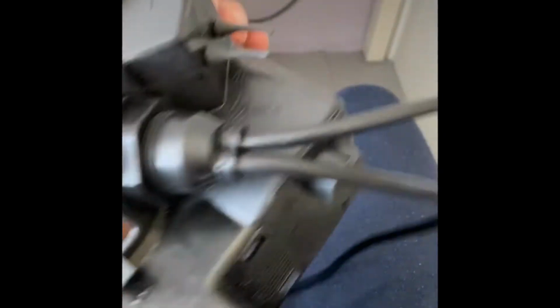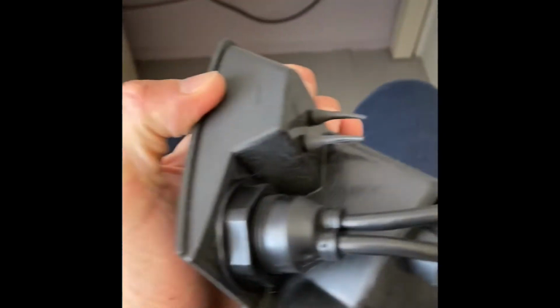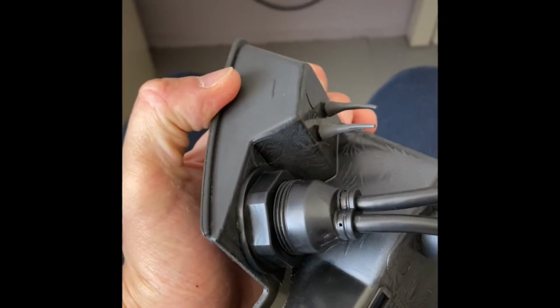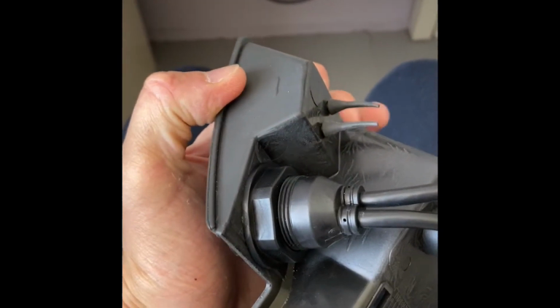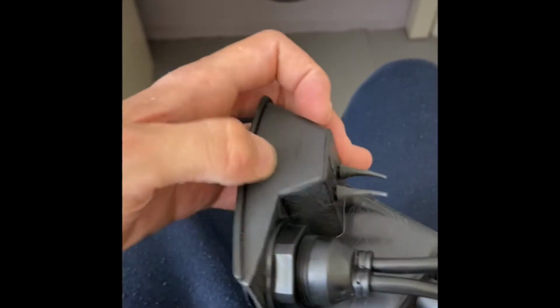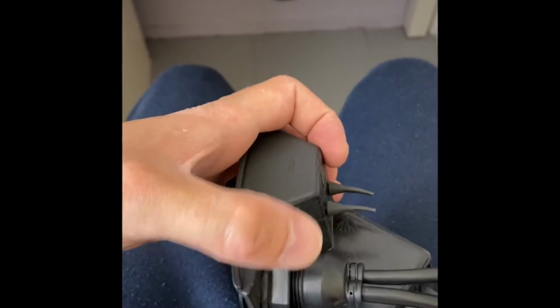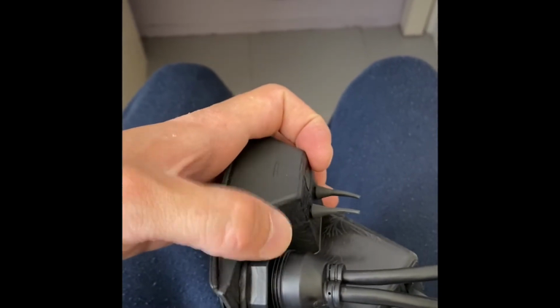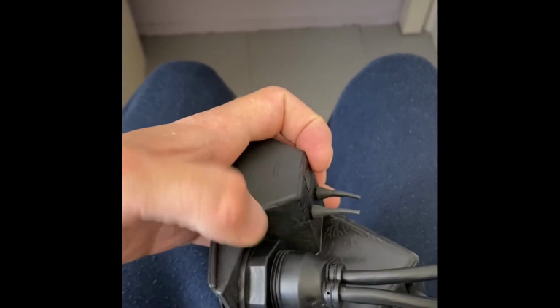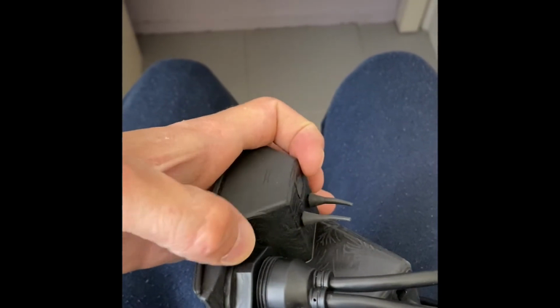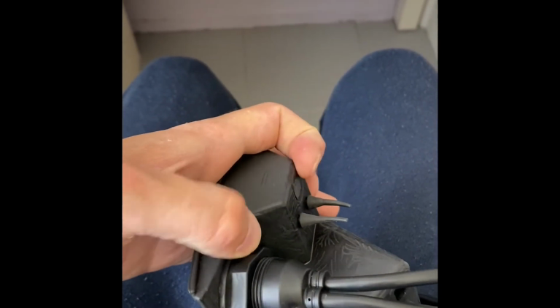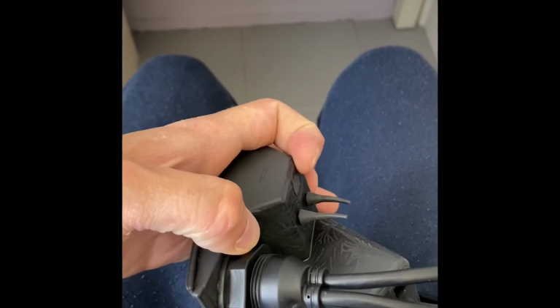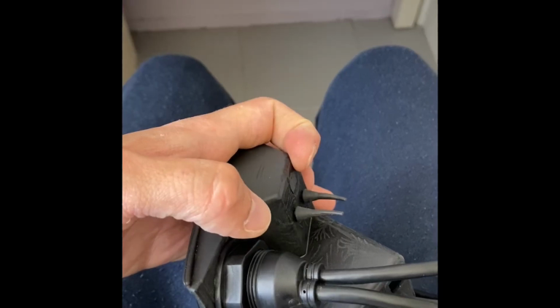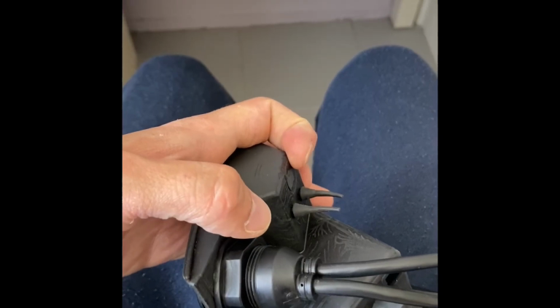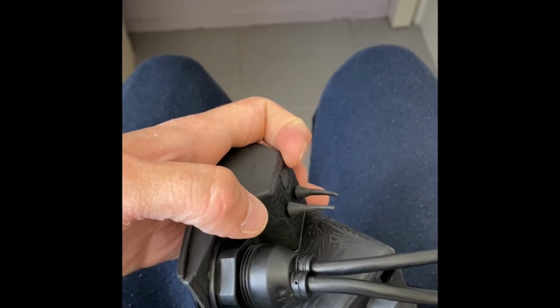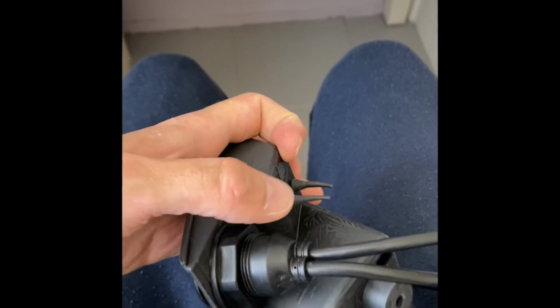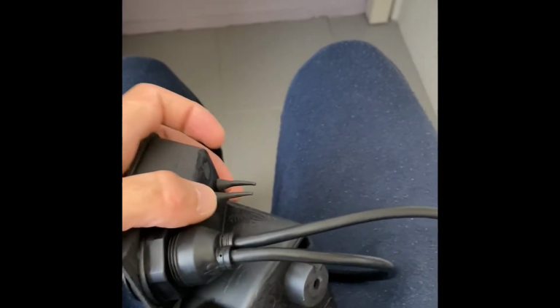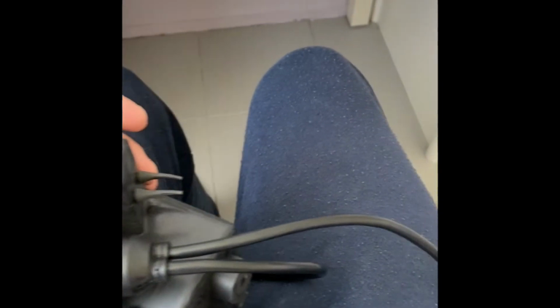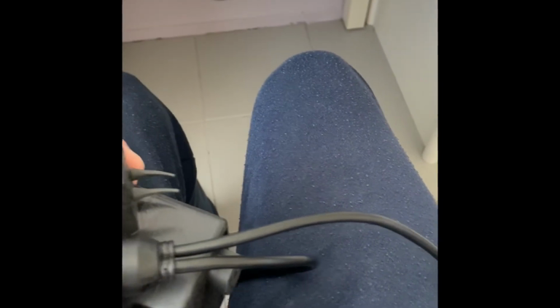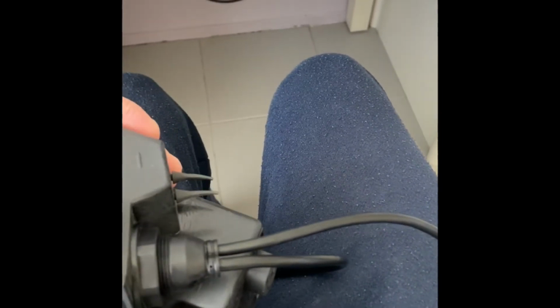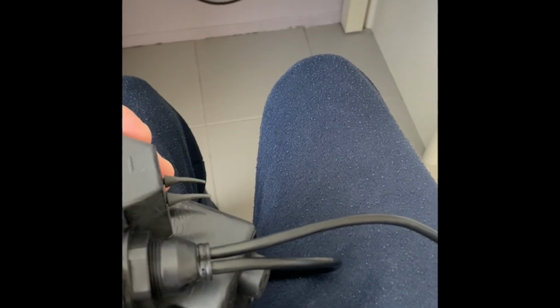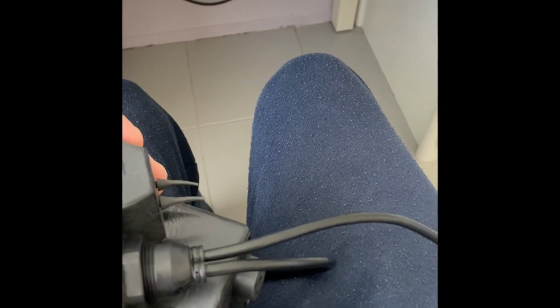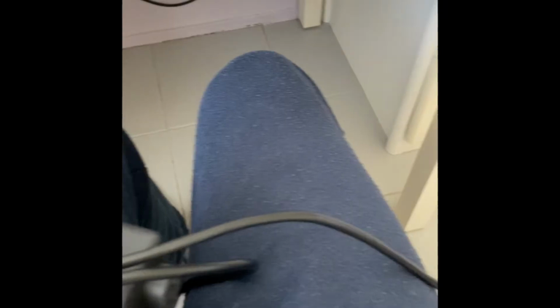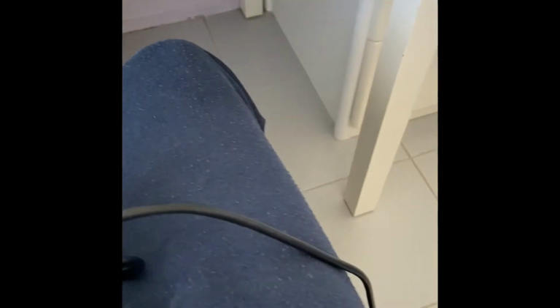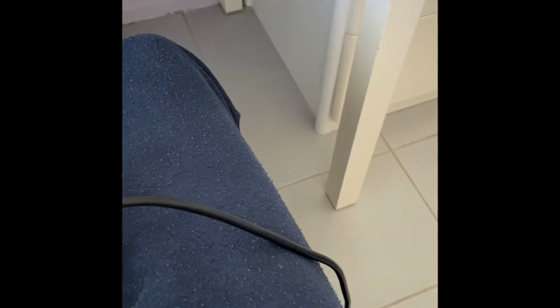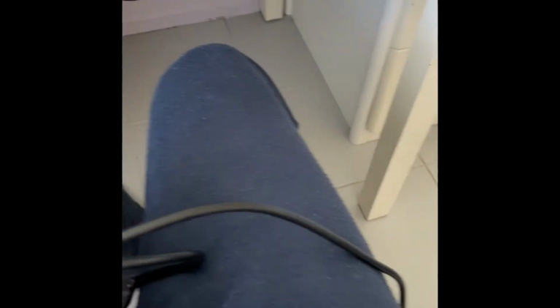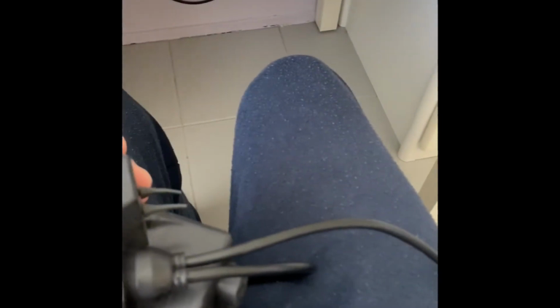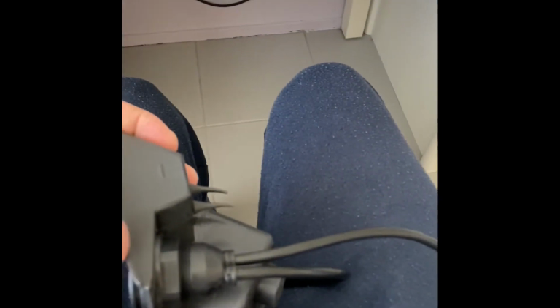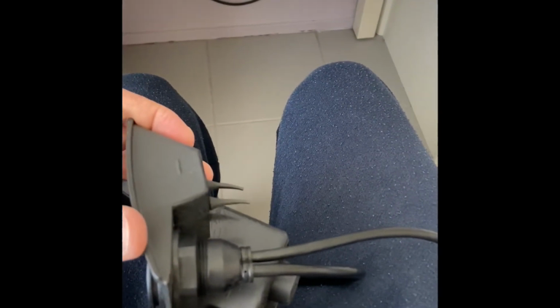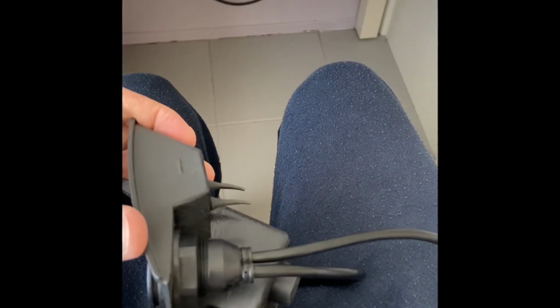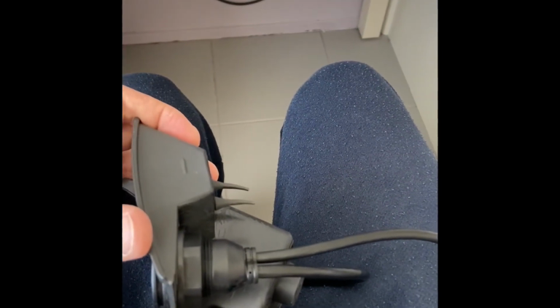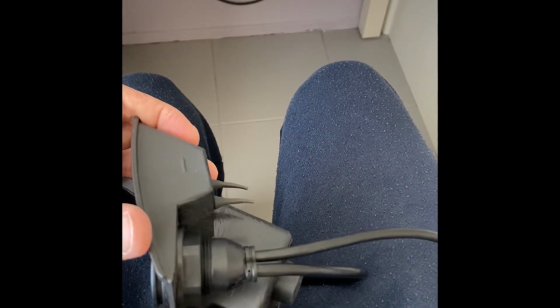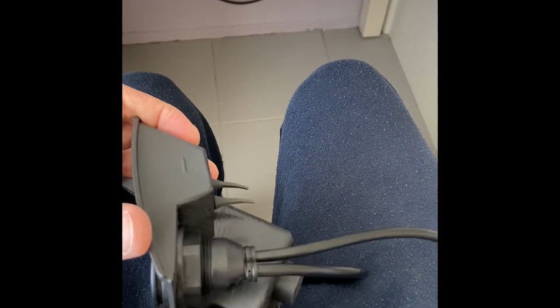I screwed this bolt on with the ring so it holds it in place. Now I'm going to label the cables, then head back to the car and connect it and it should work.